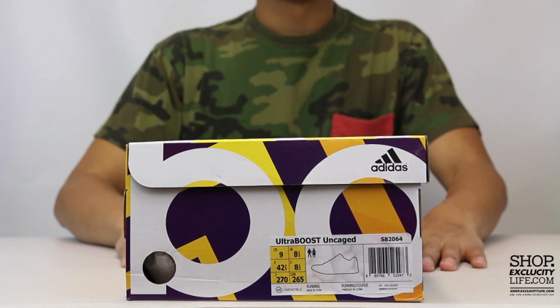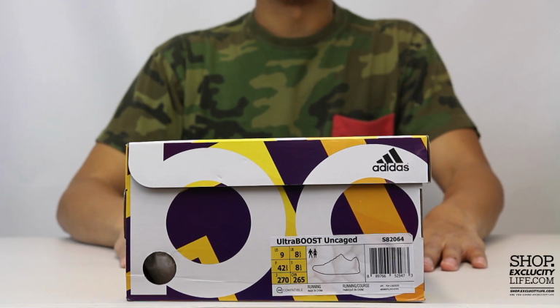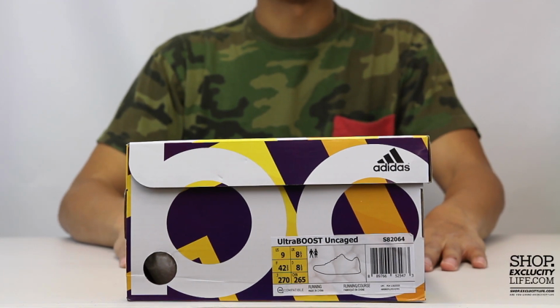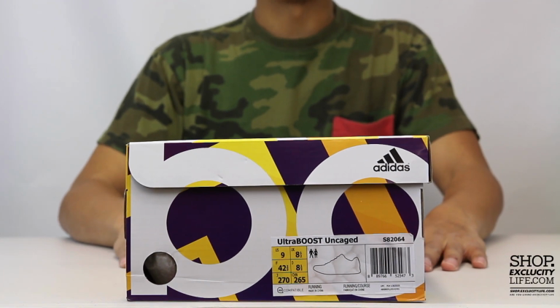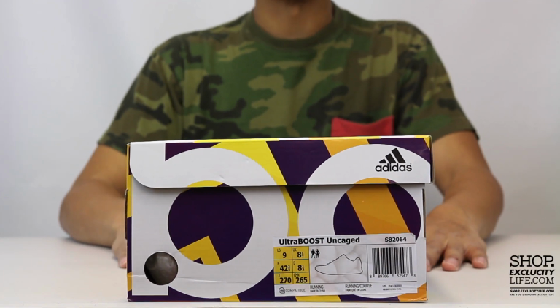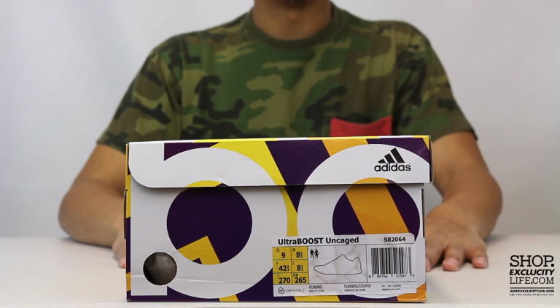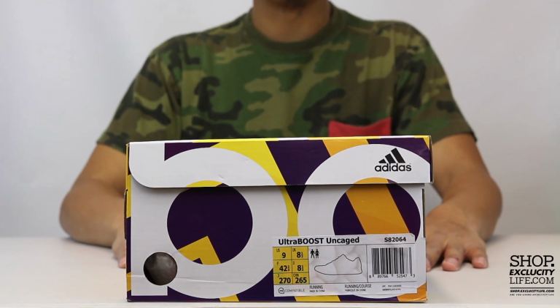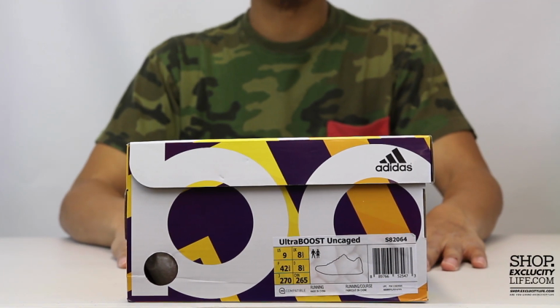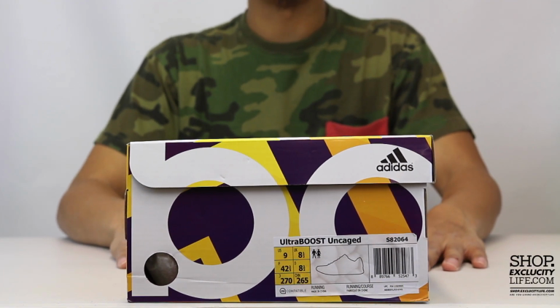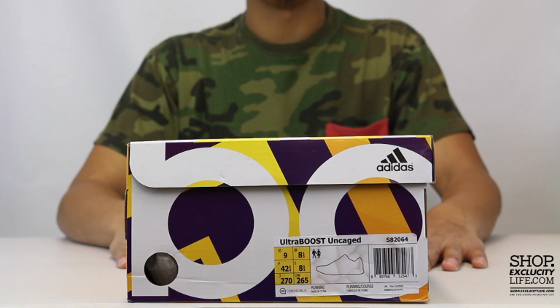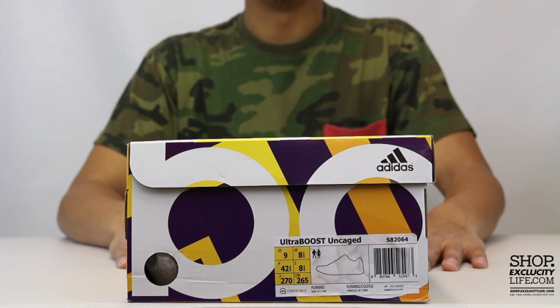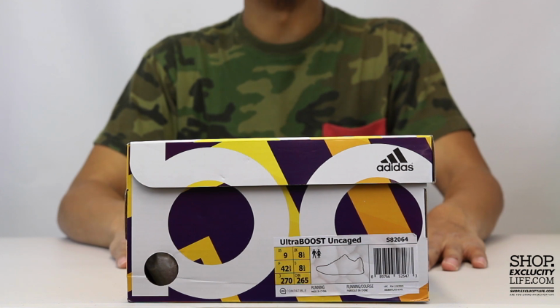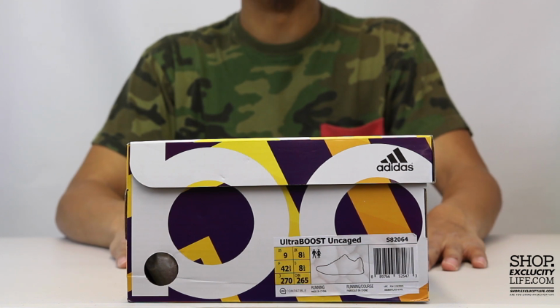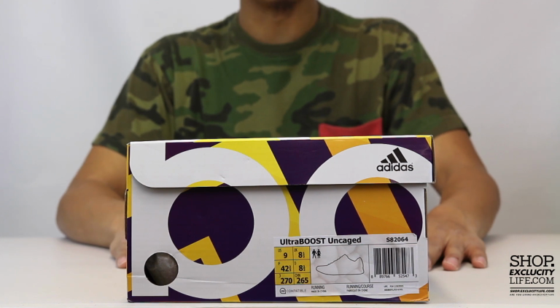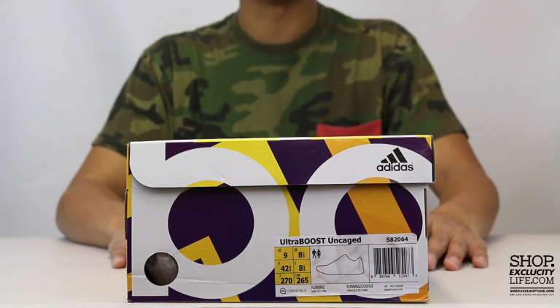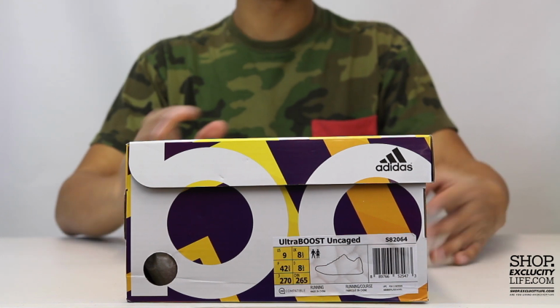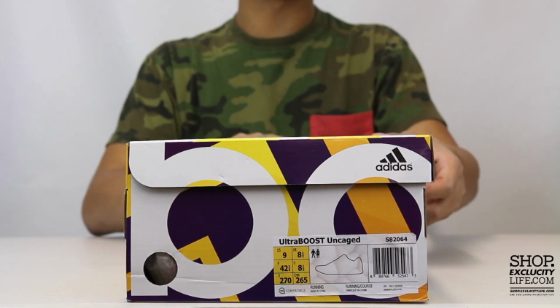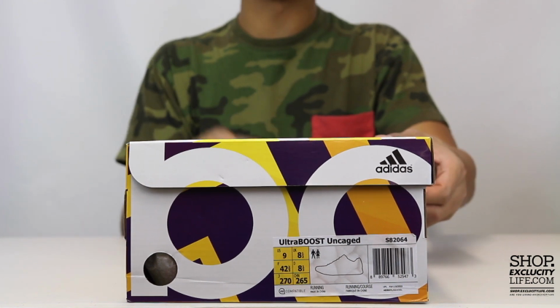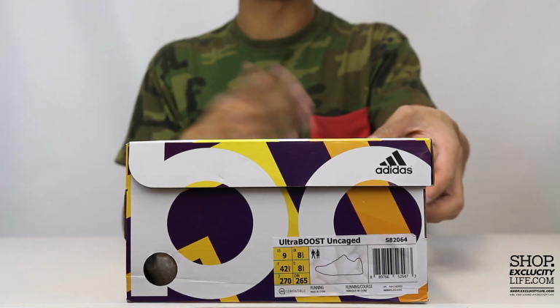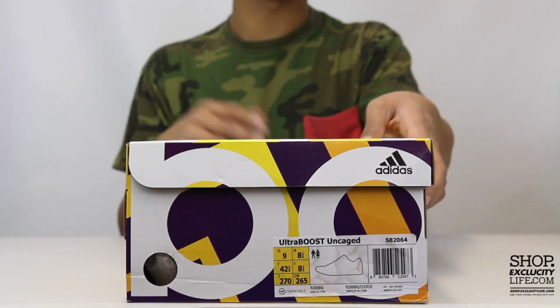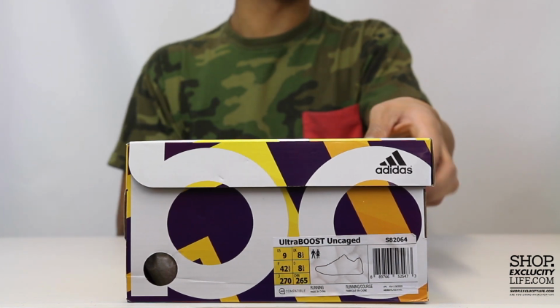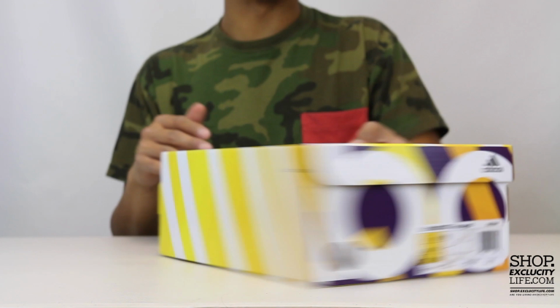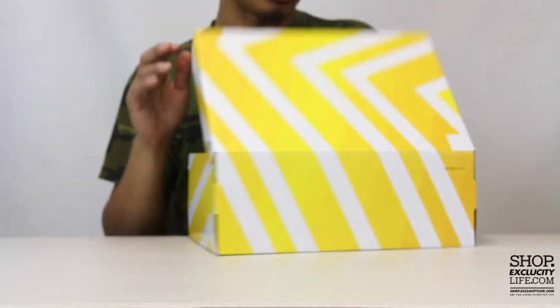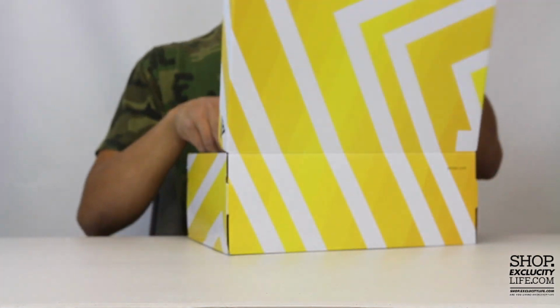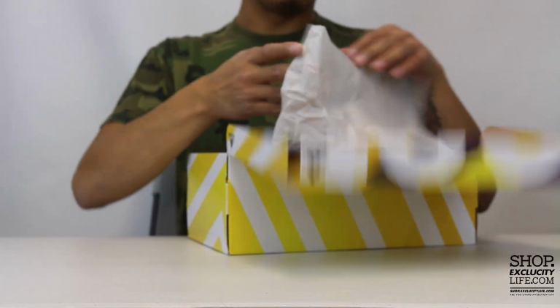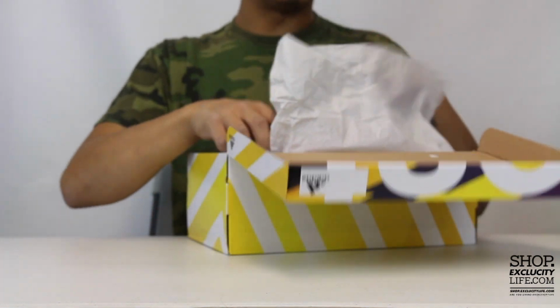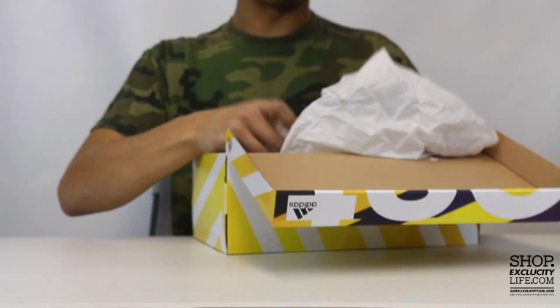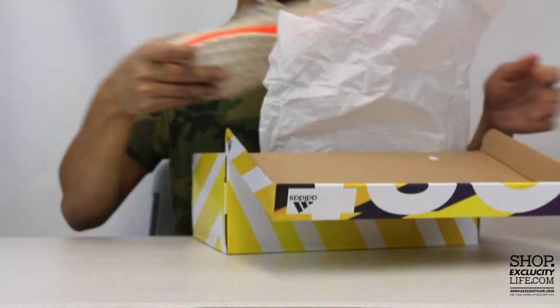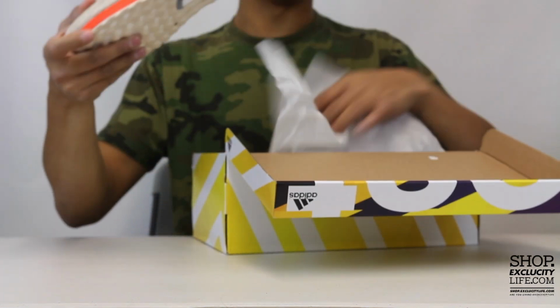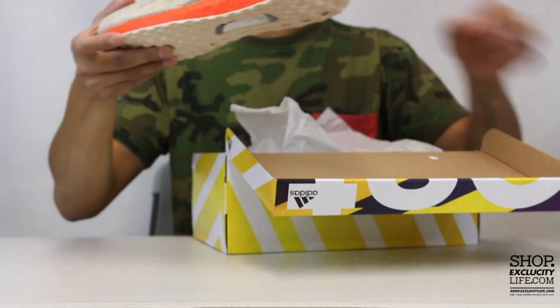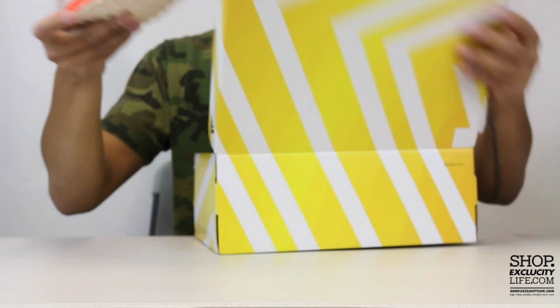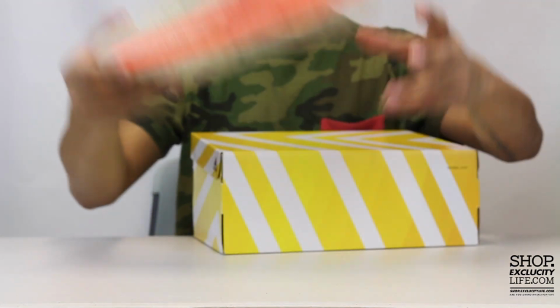Hey y'all, Texas City coming to you on another unboxing video. We got the Adidas Ultra Boost Uncaged for you guys in the sand/red colorway. We did do a on-feet video for the shoes if you guys haven't checked it out, you can definitely do that right after this video.